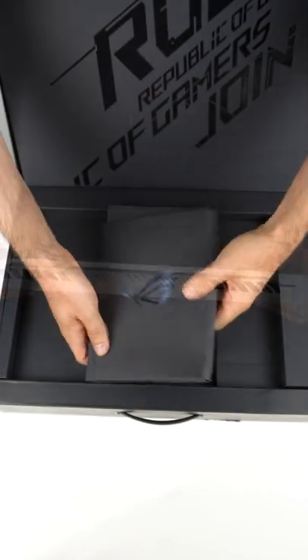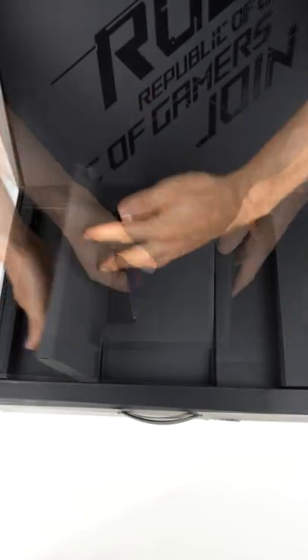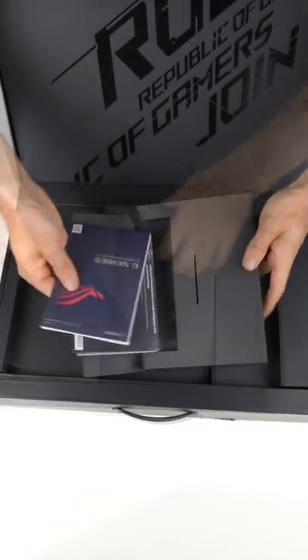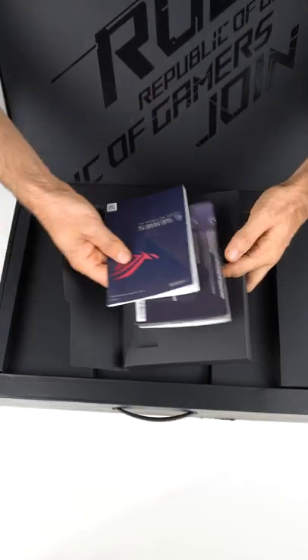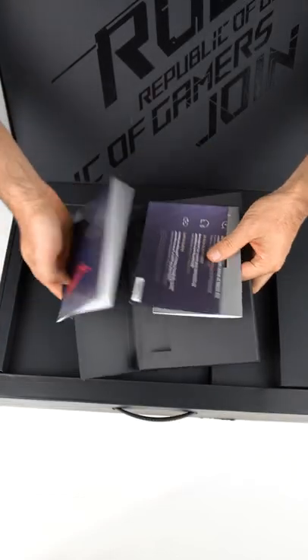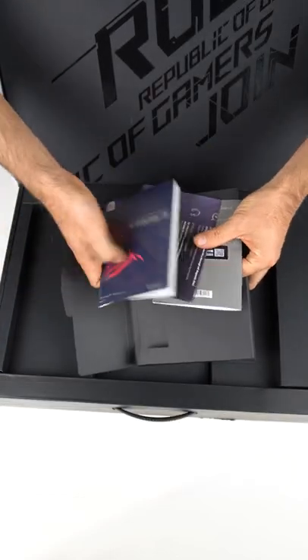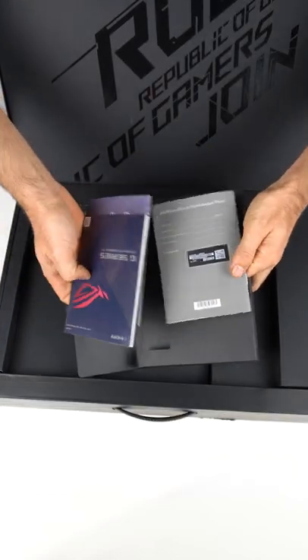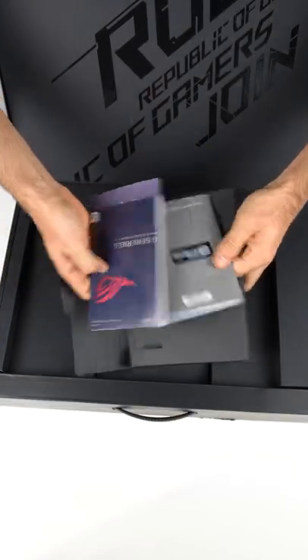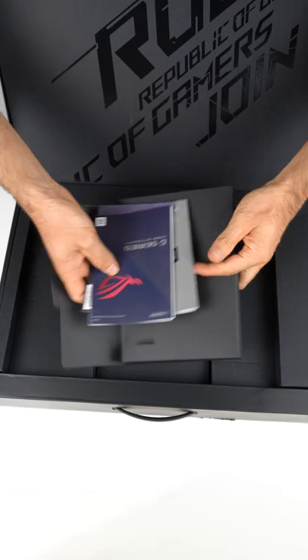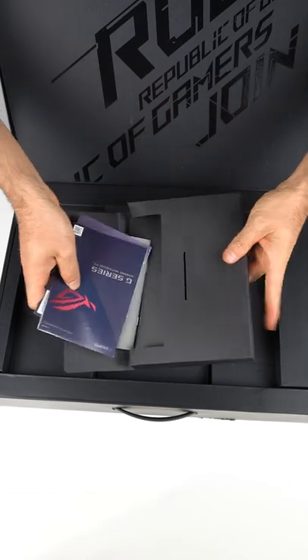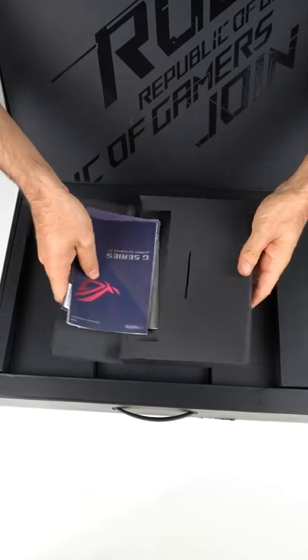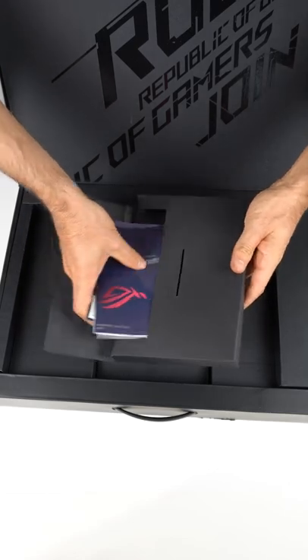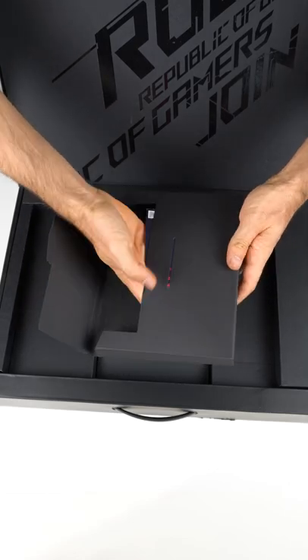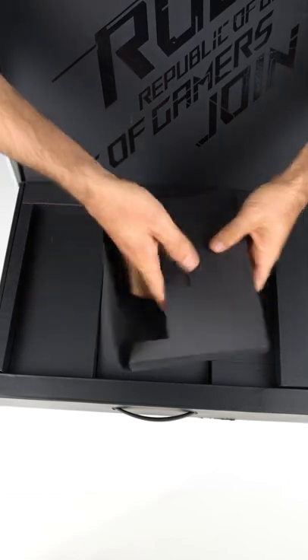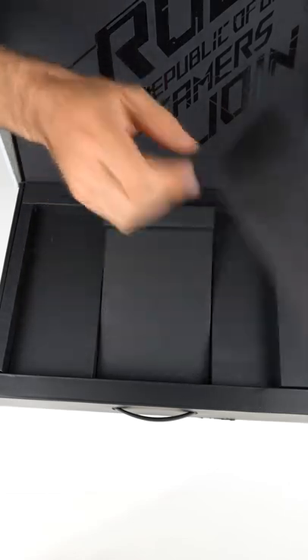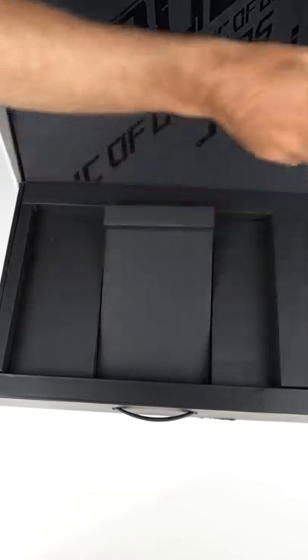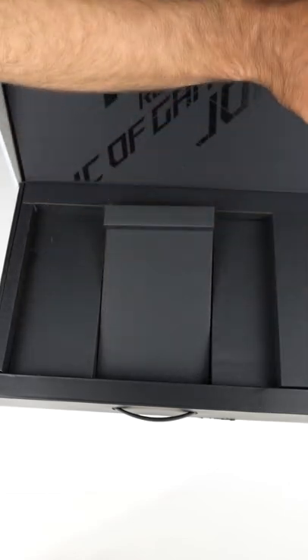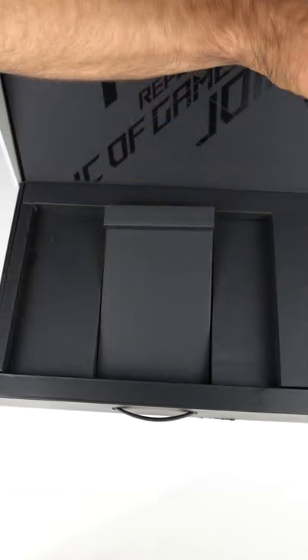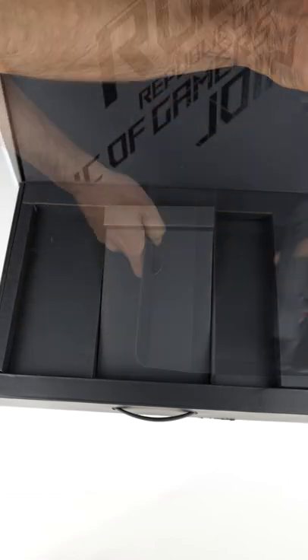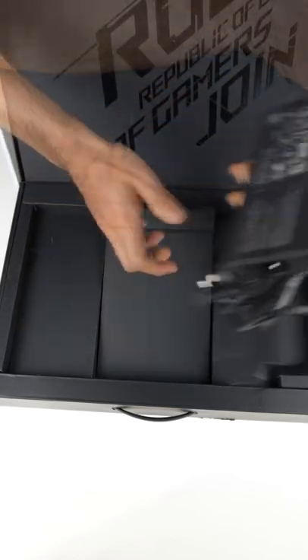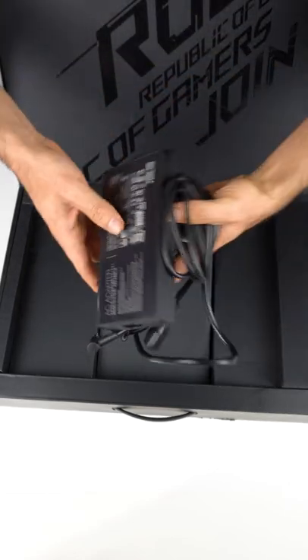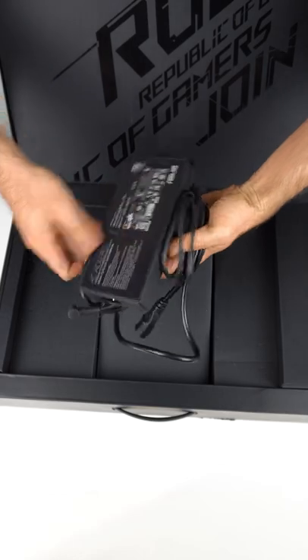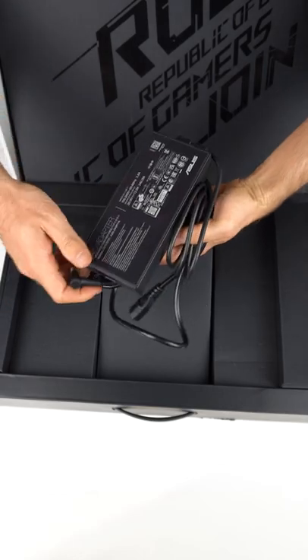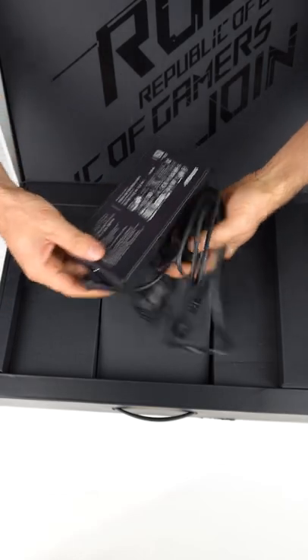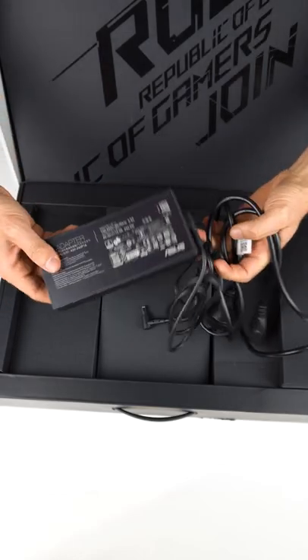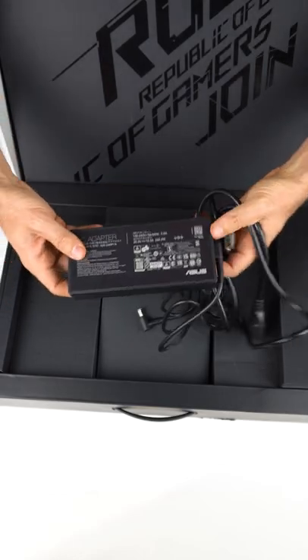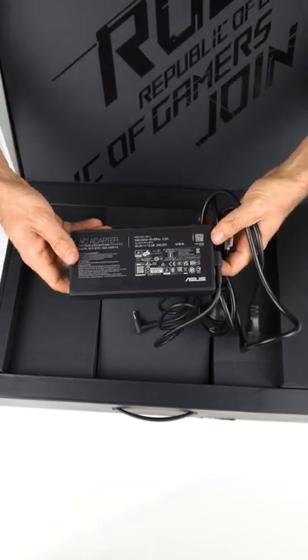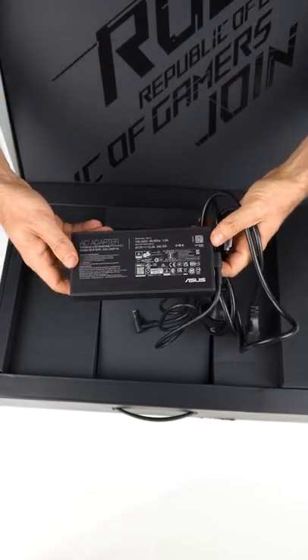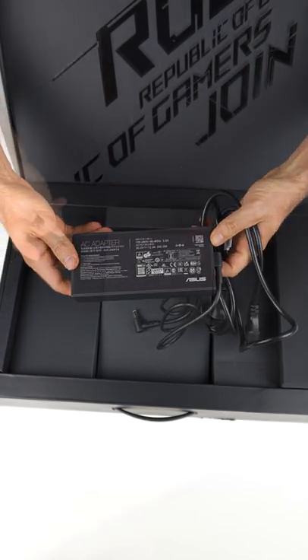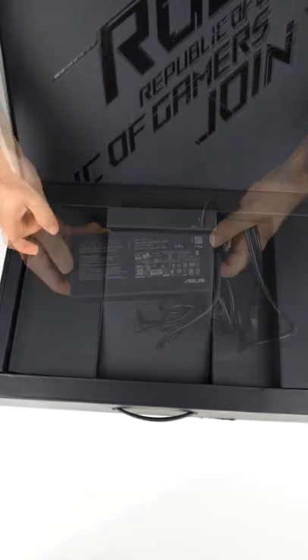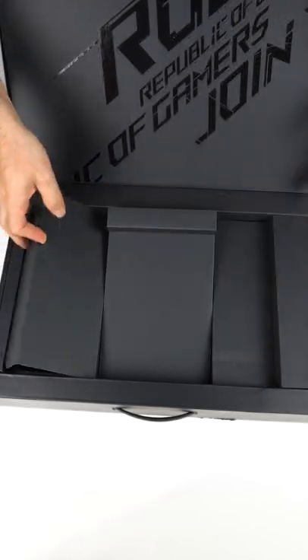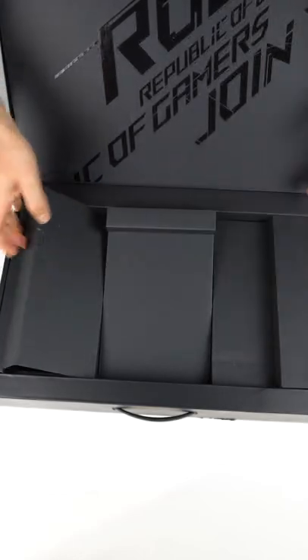There are manuals and other junk nobody needs — good for when you run out of teepee. One 240-watt power supply, and the other side is empty.